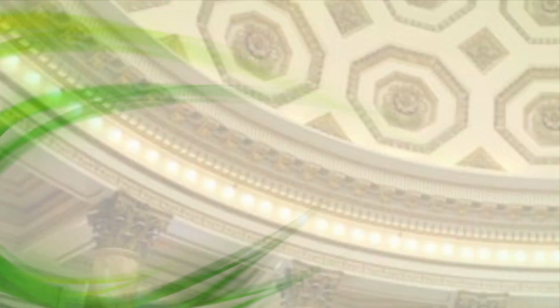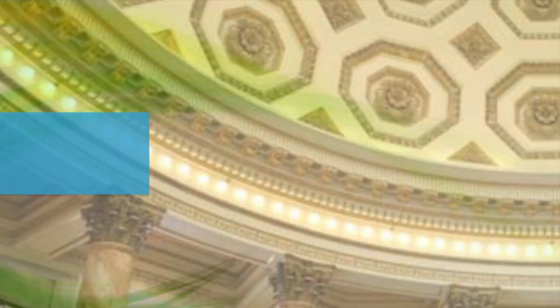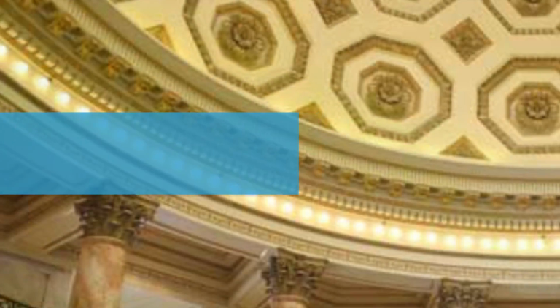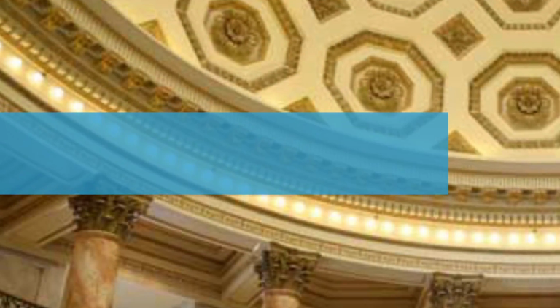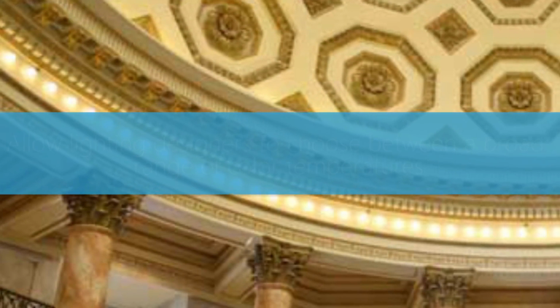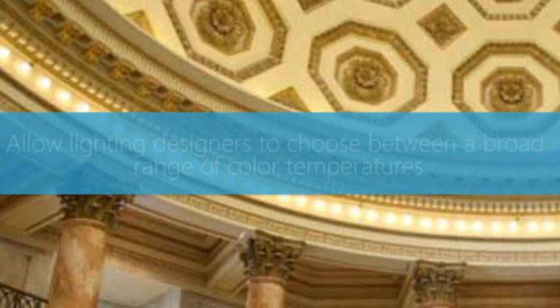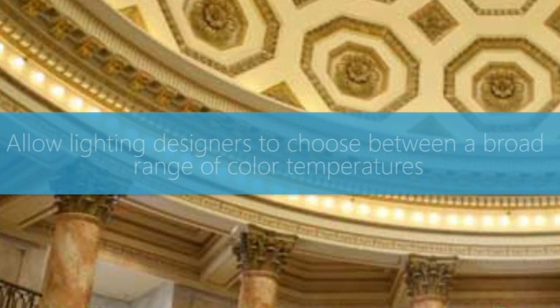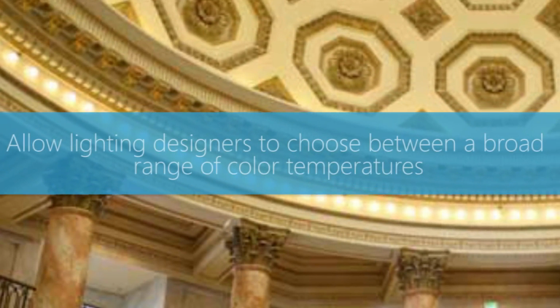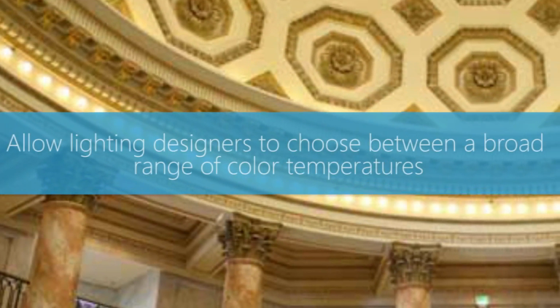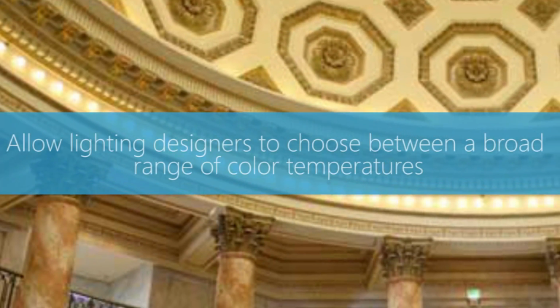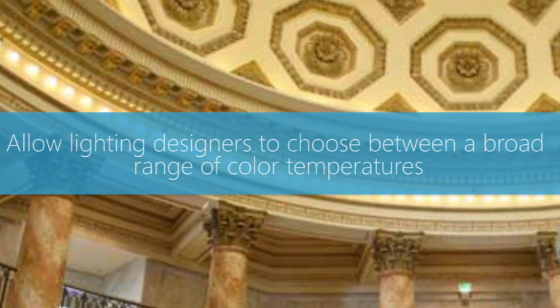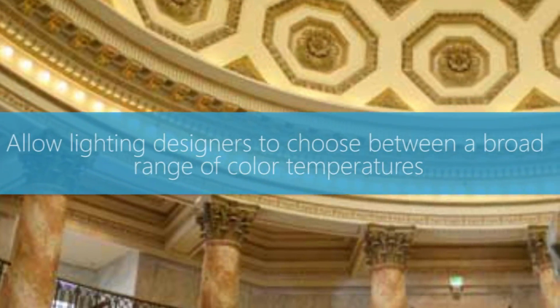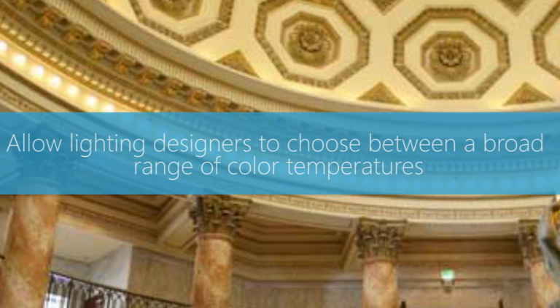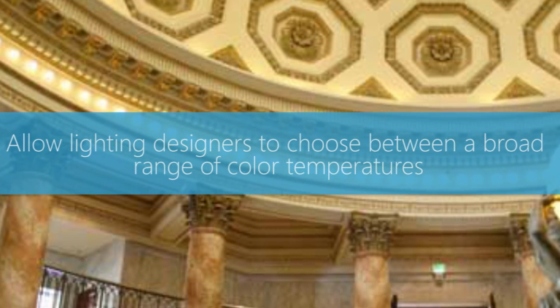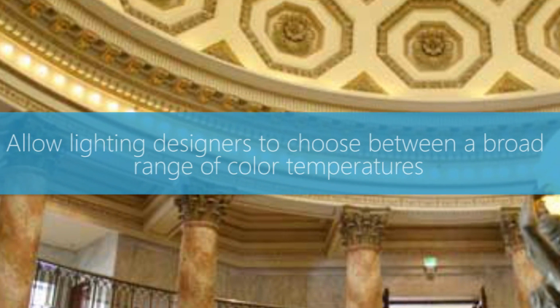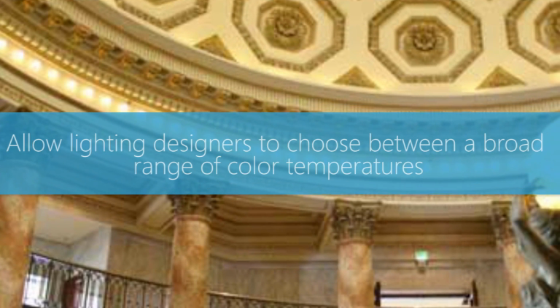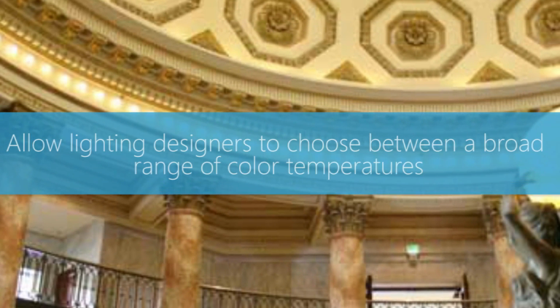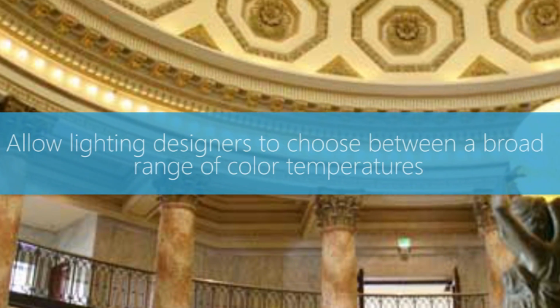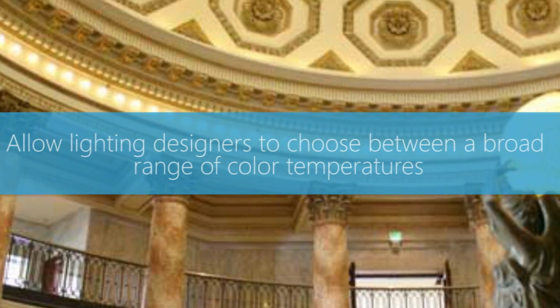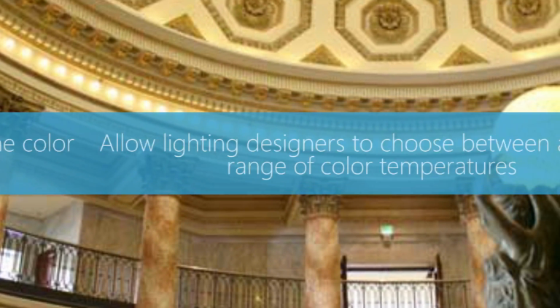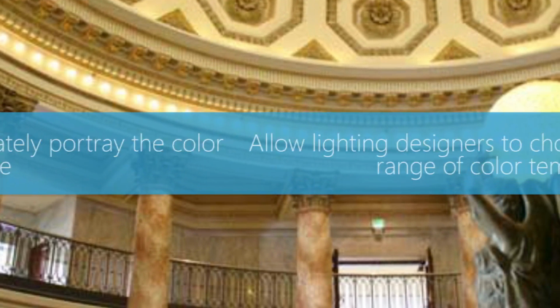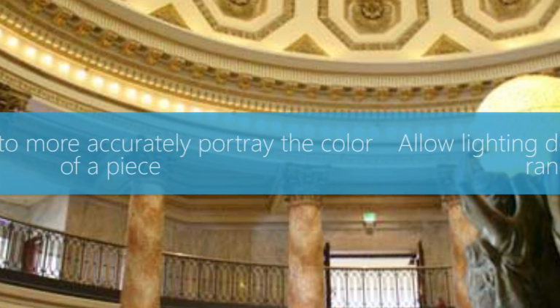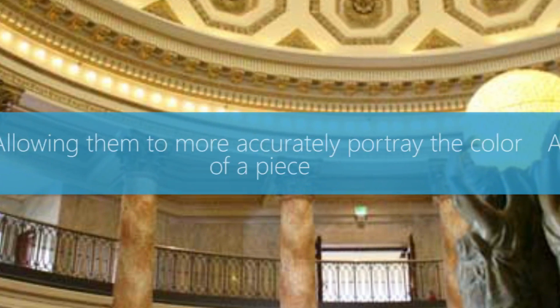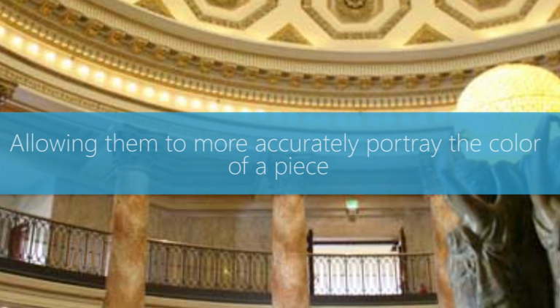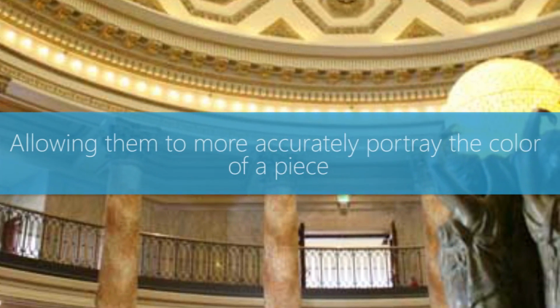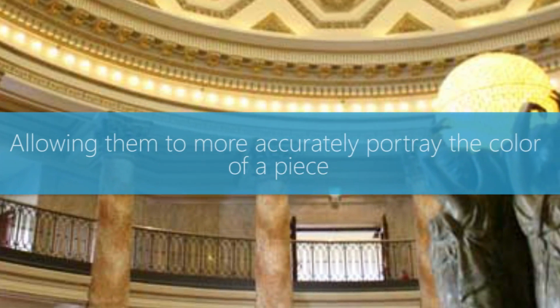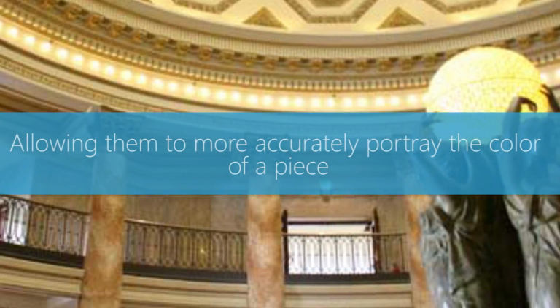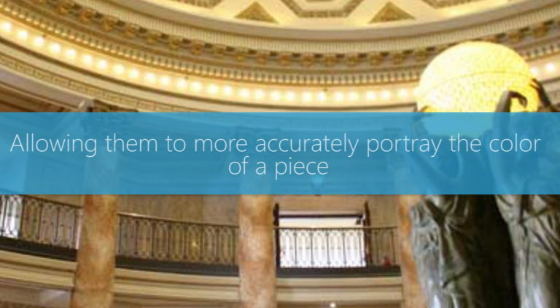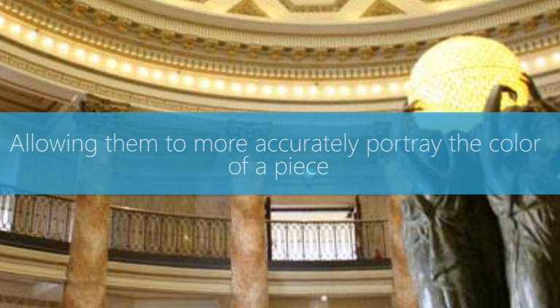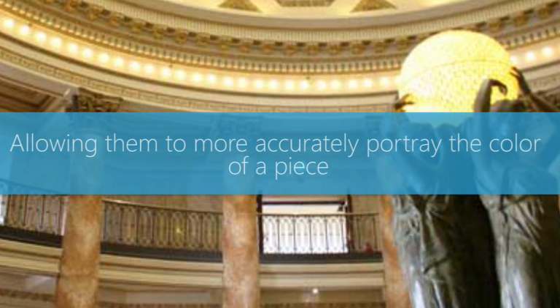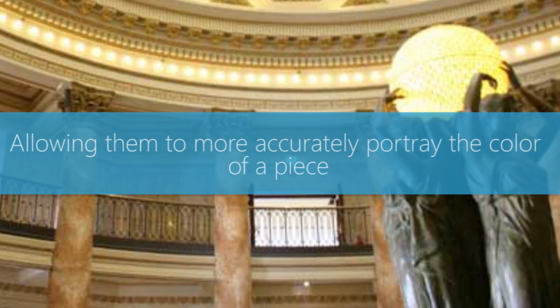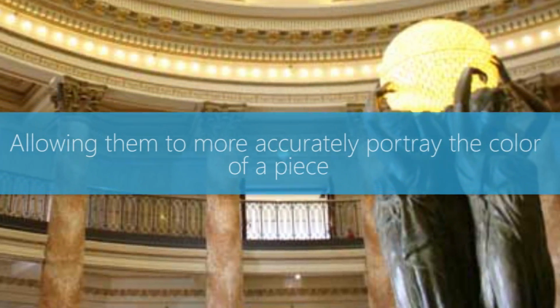LEDs also allow lighting designers to choose between a broad range of color temperatures, allowing them to more accurately portray the color of the piece.